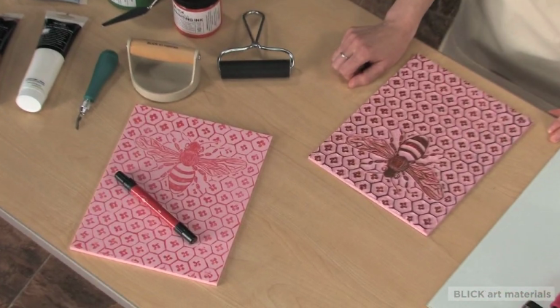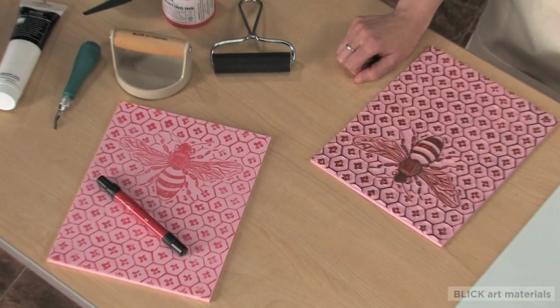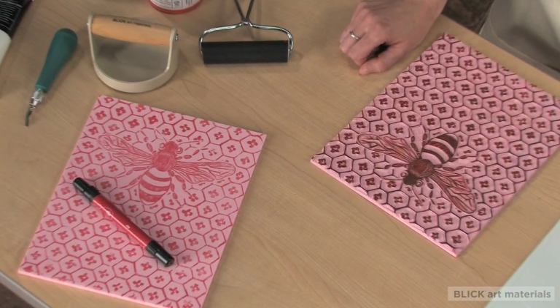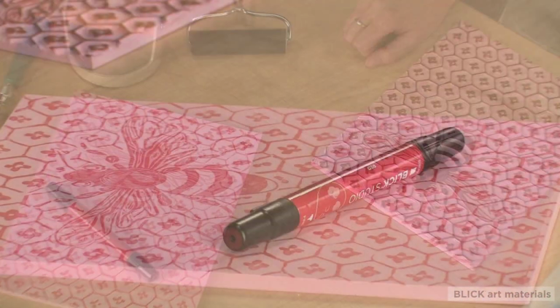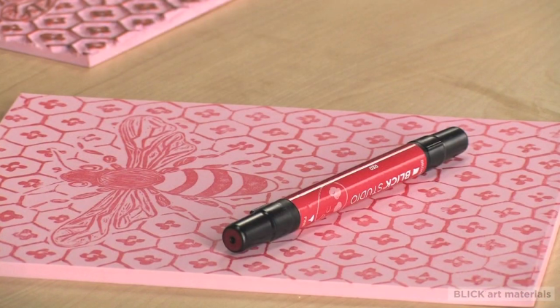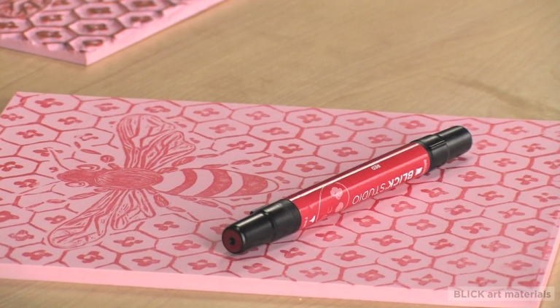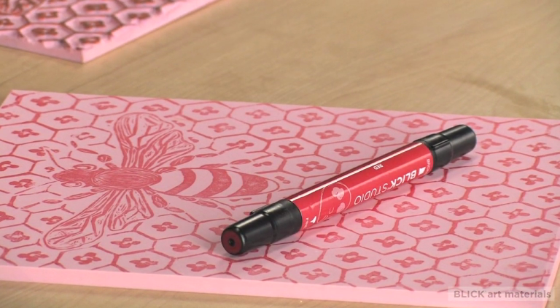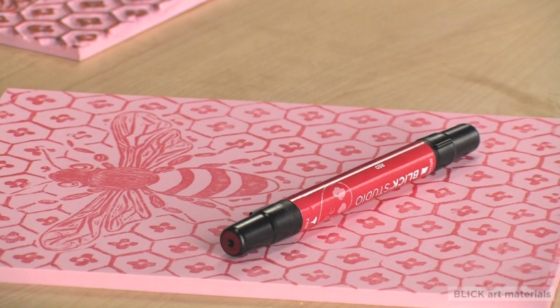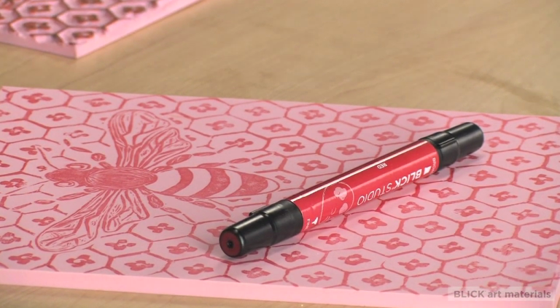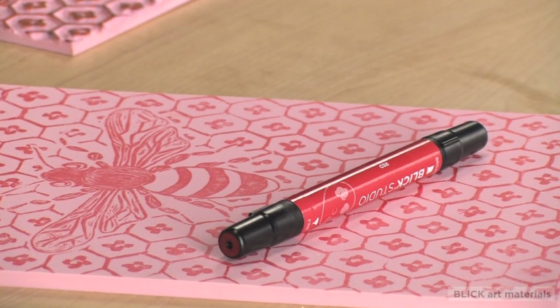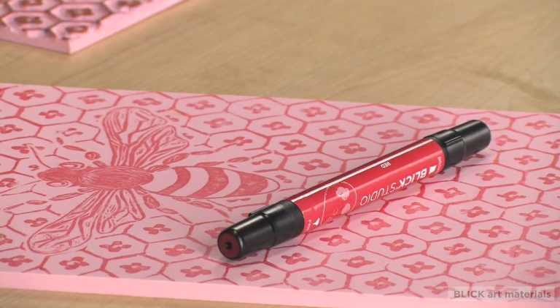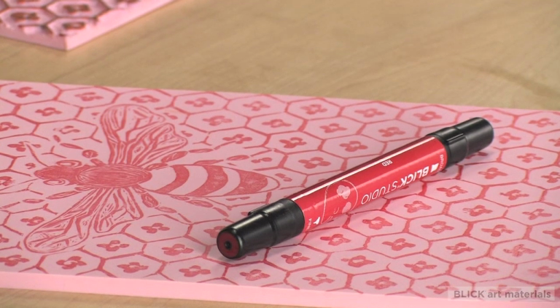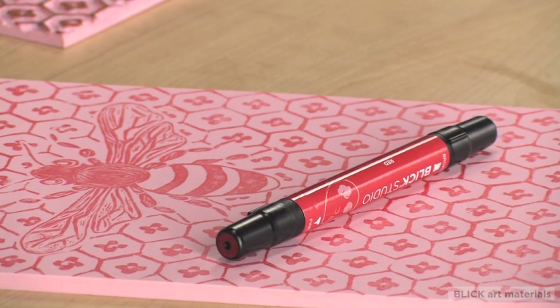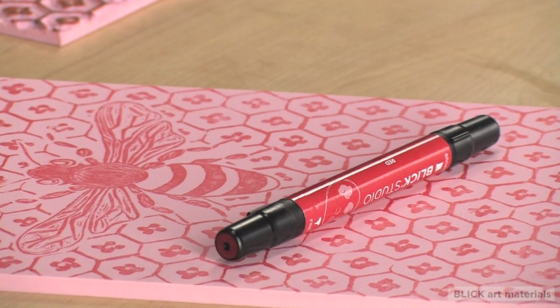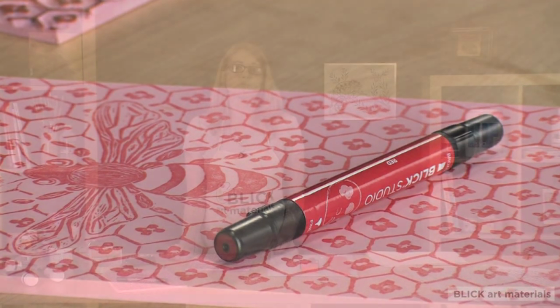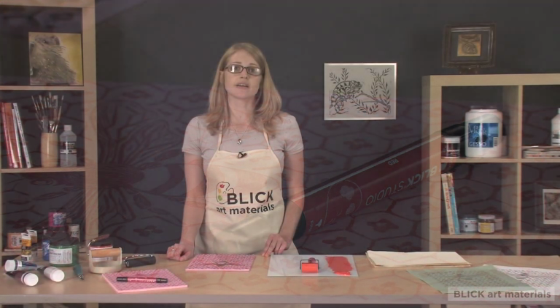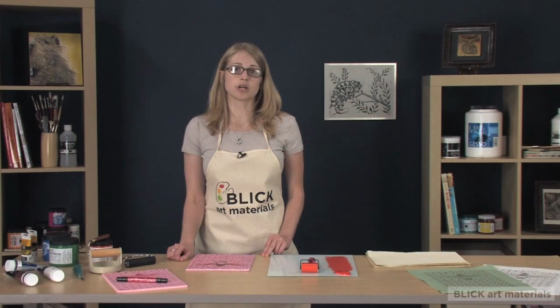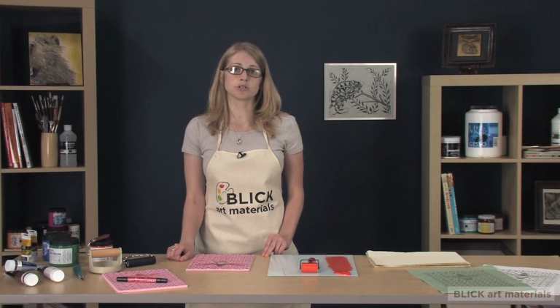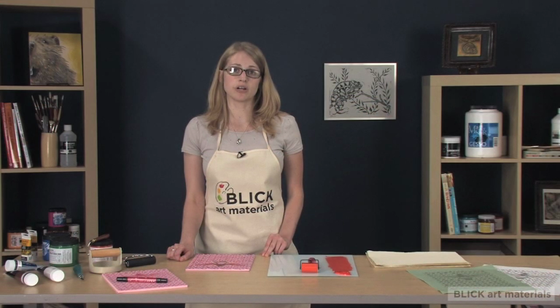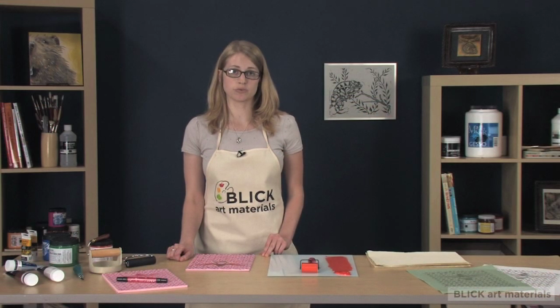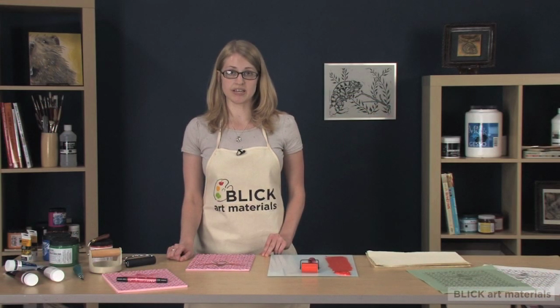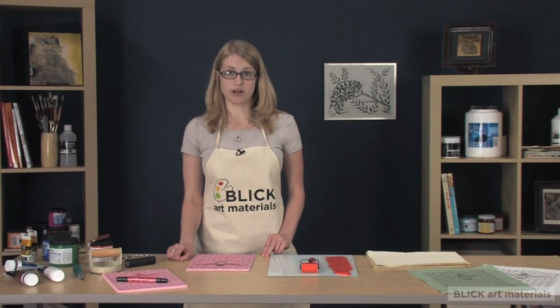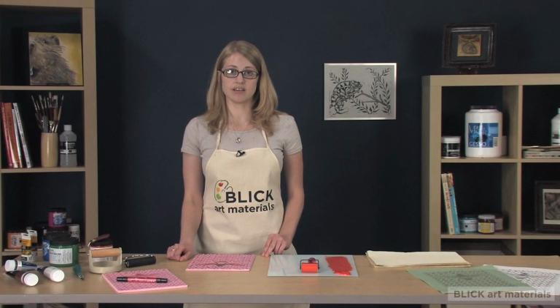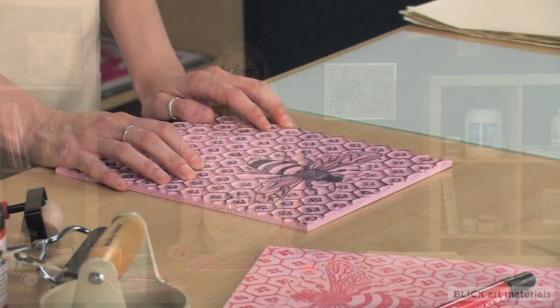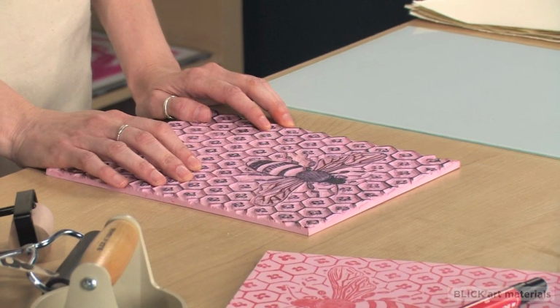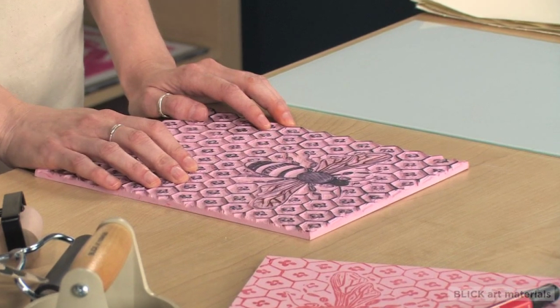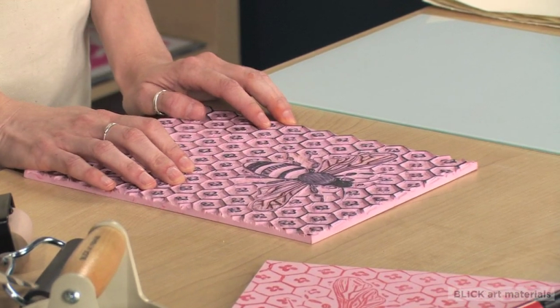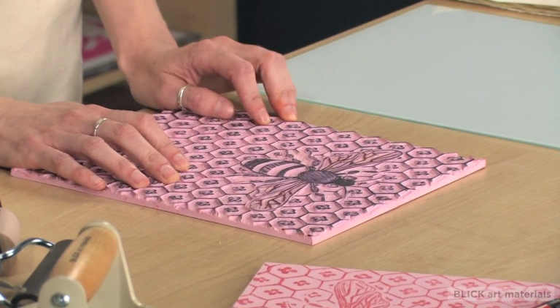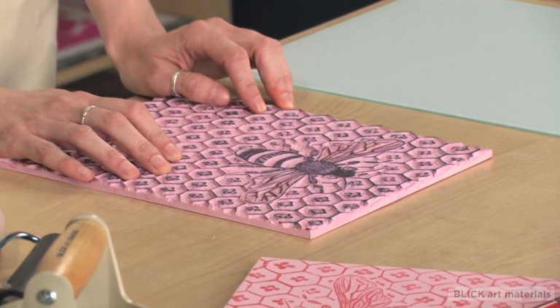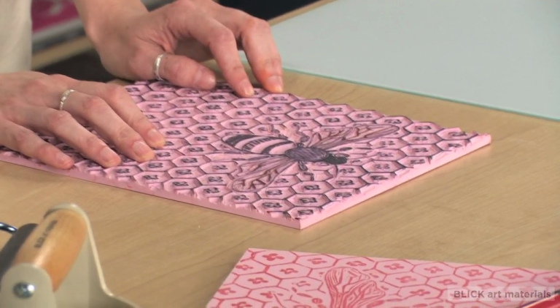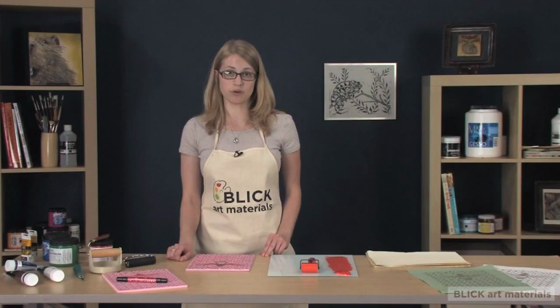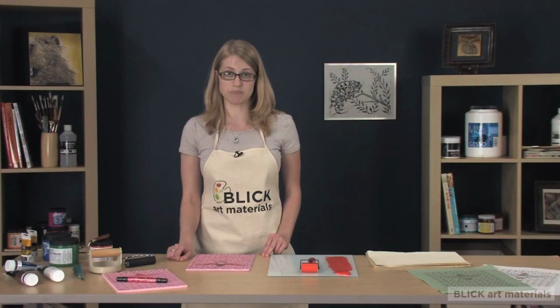Keep in mind that your image will print in reverse. This is especially important when making letters and numbers. Before cutting, determine which part of your image you want to ink and print. Any part of the block that you cut out will be a negative space and will not show on the paper.